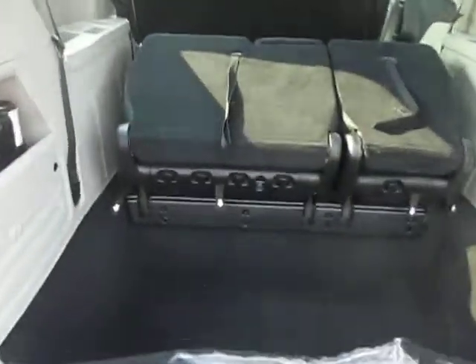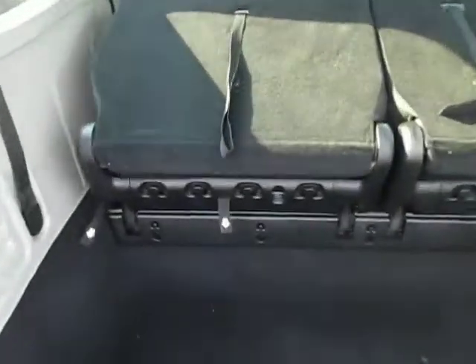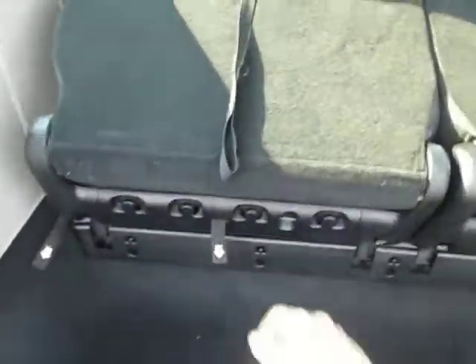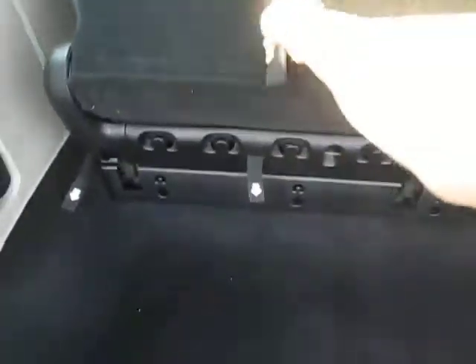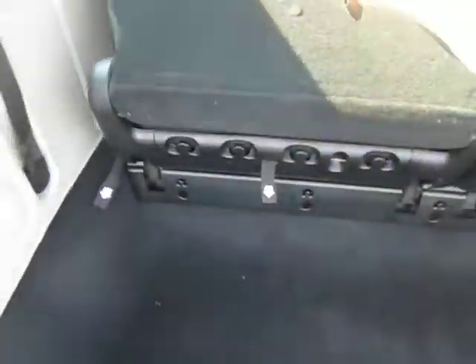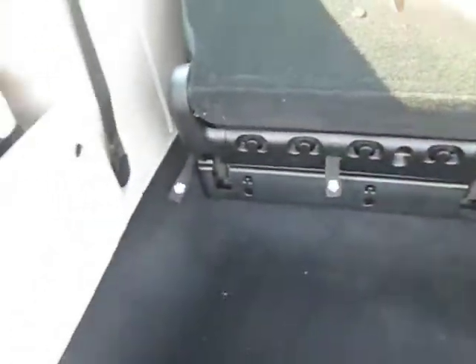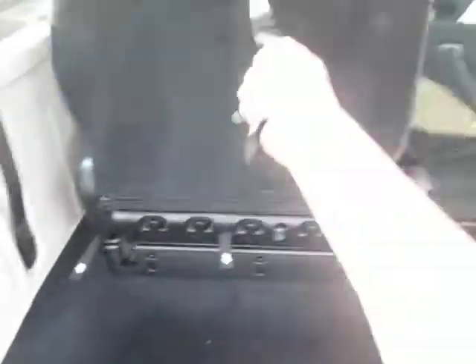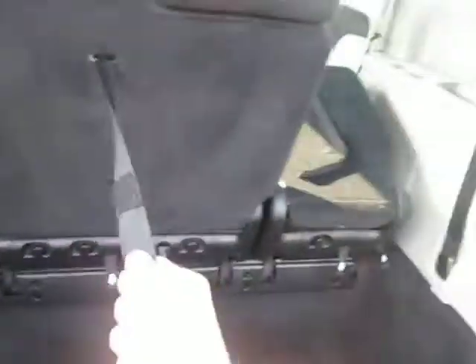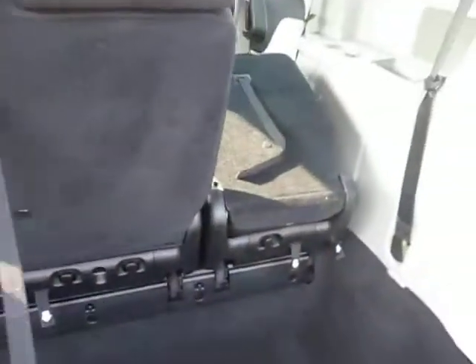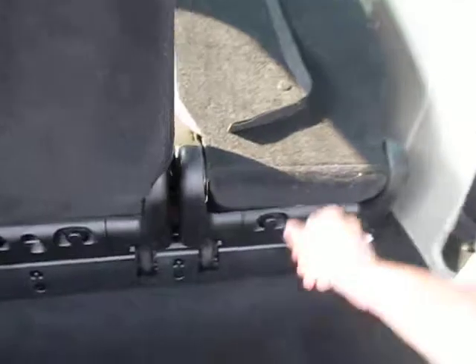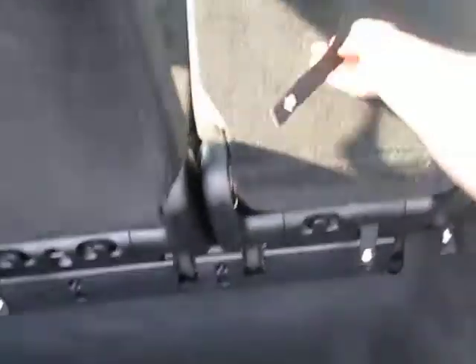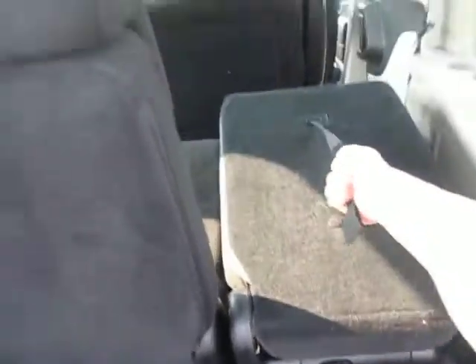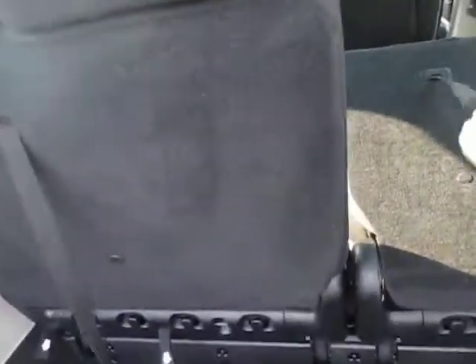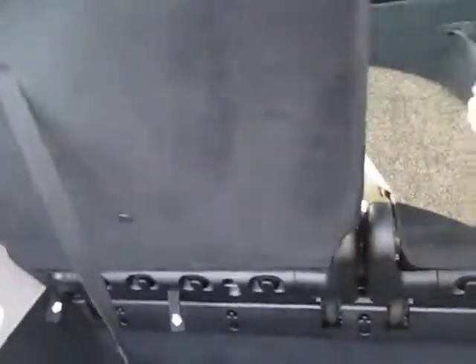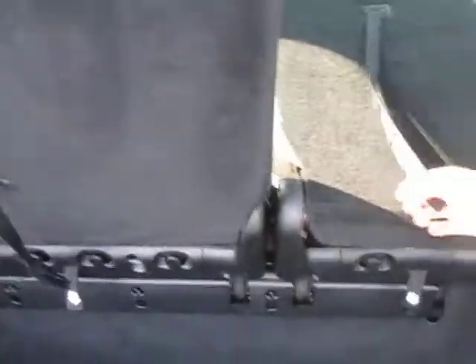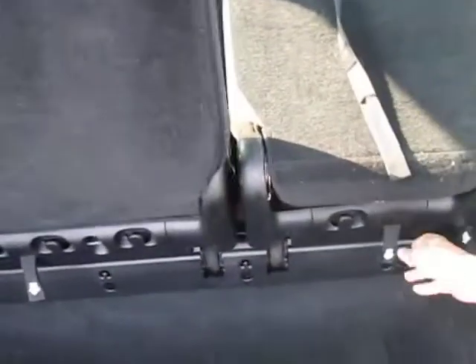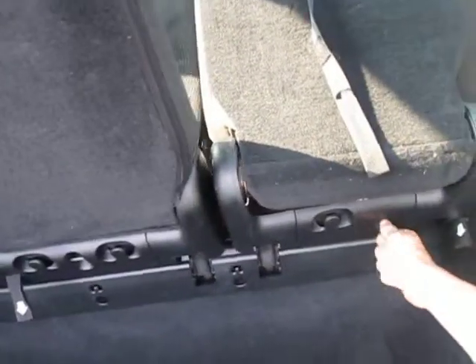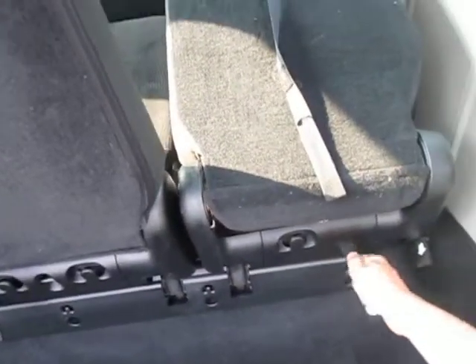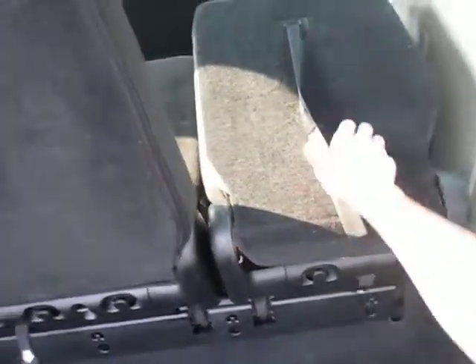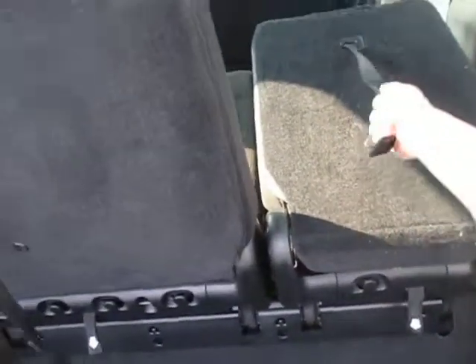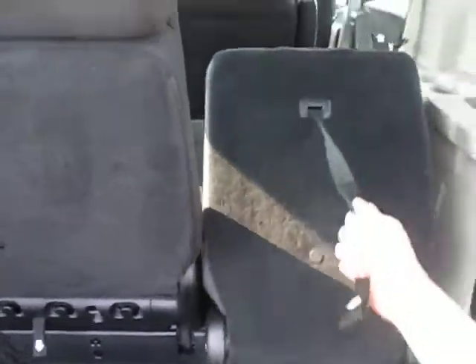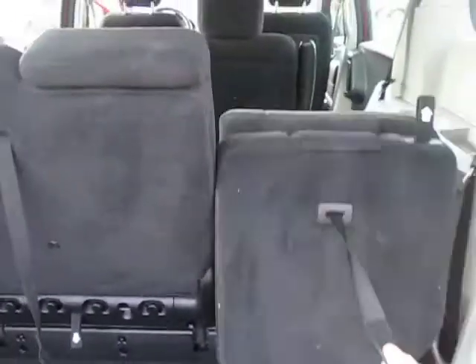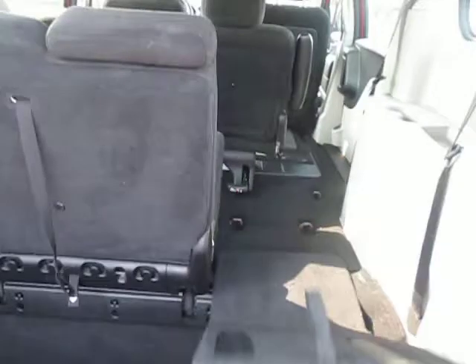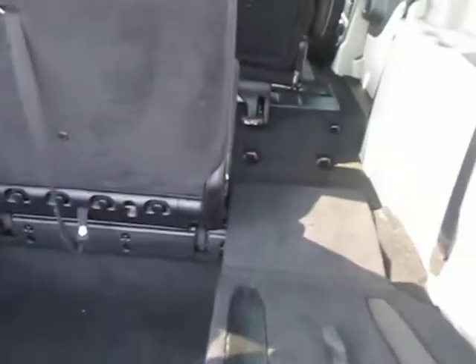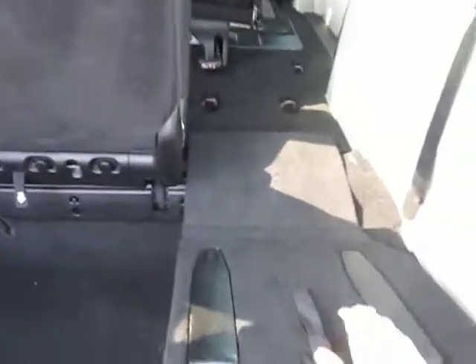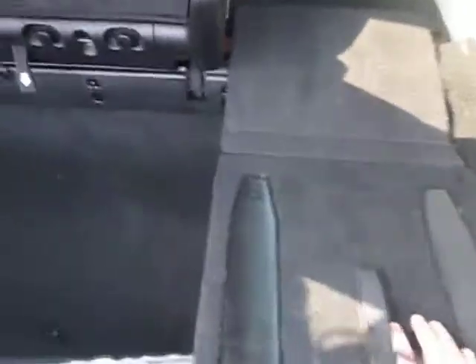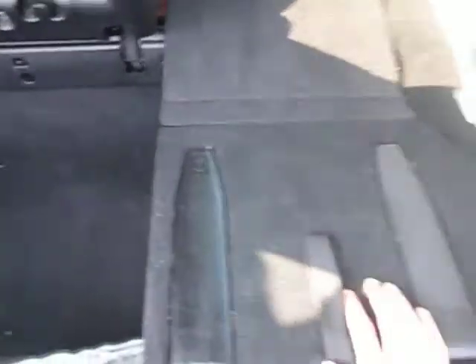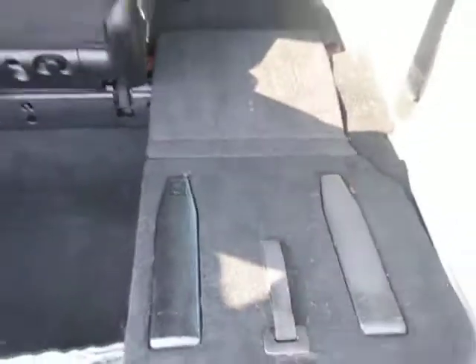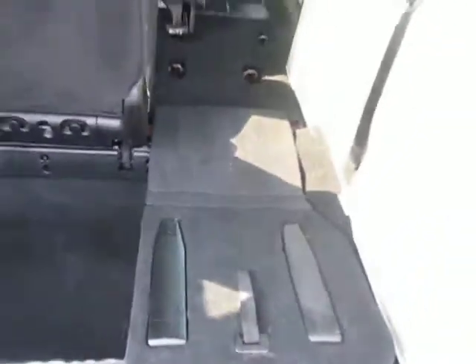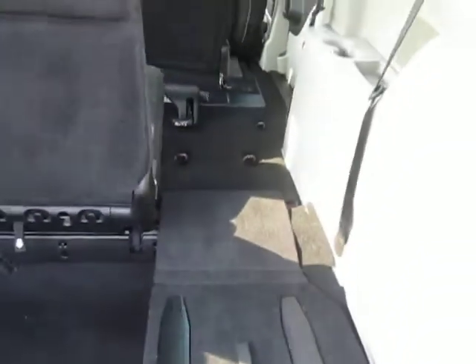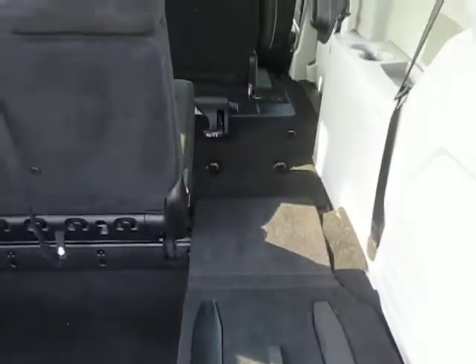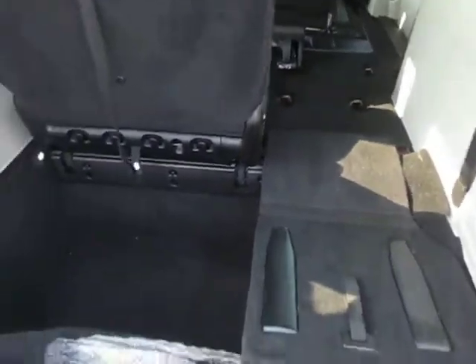It does have third row seating. Pull these back — you can also do that with both.